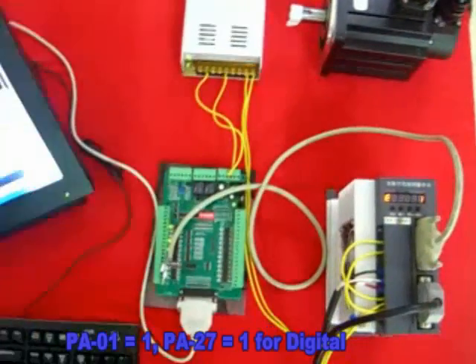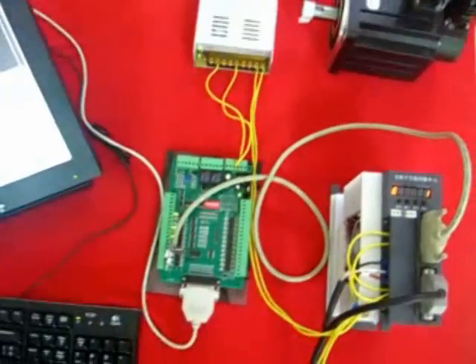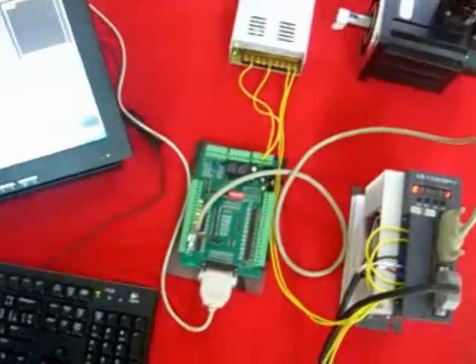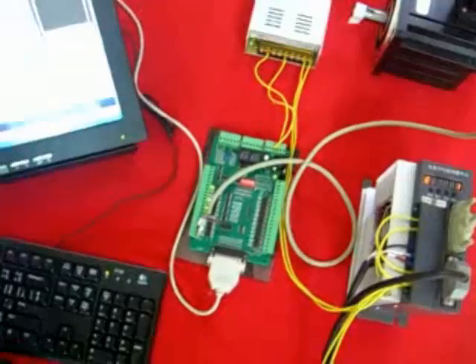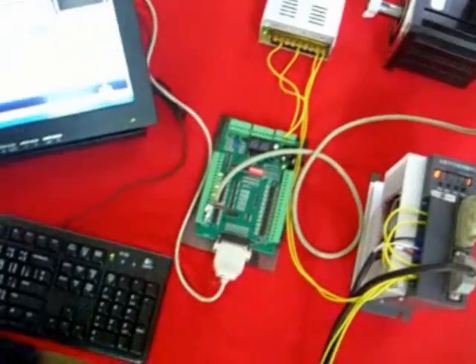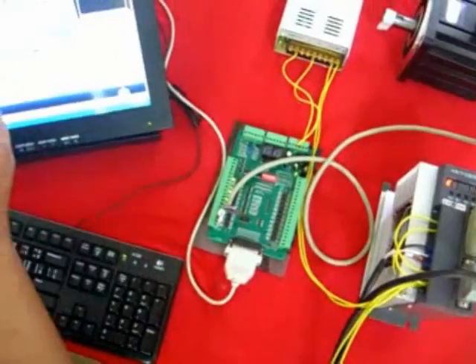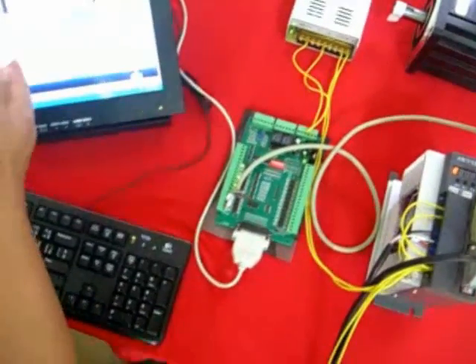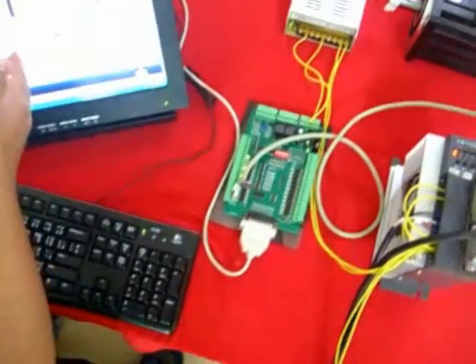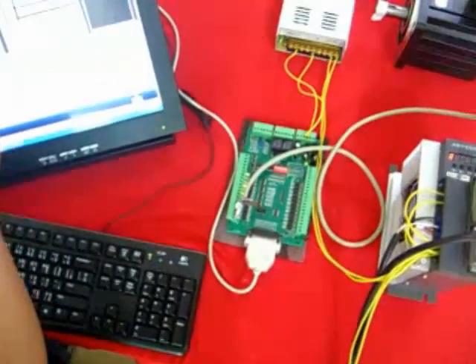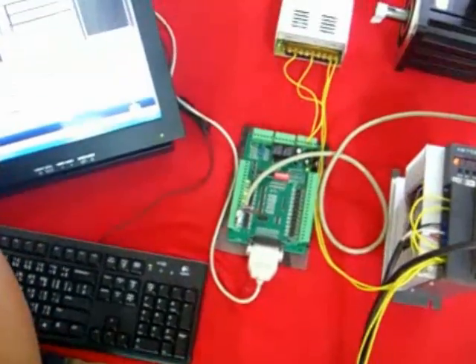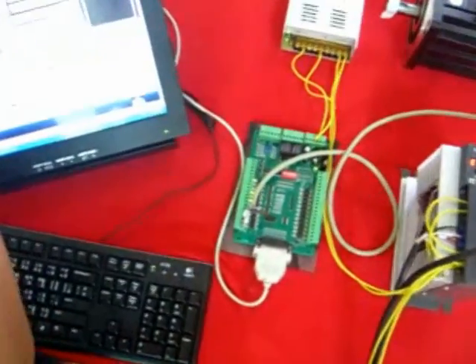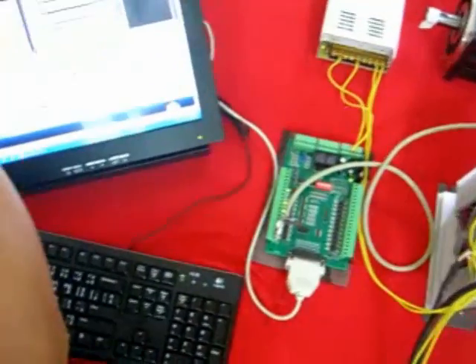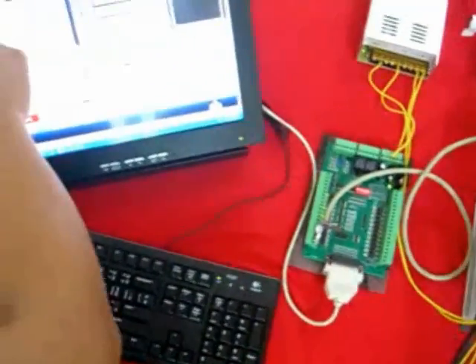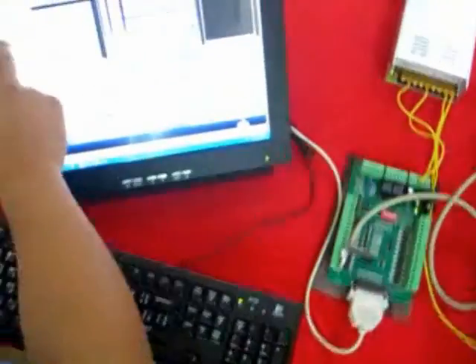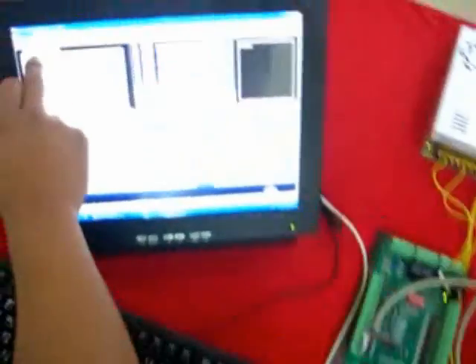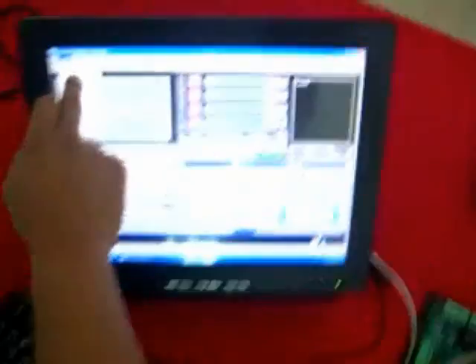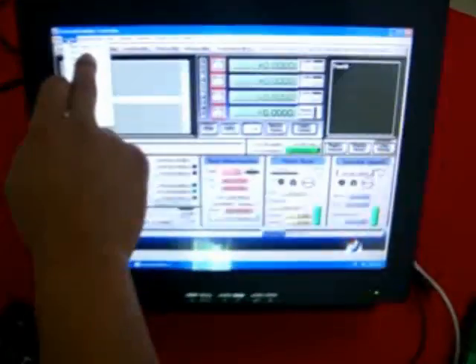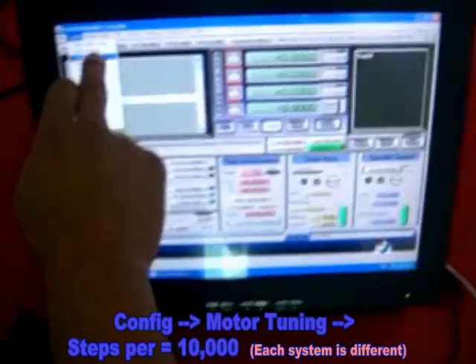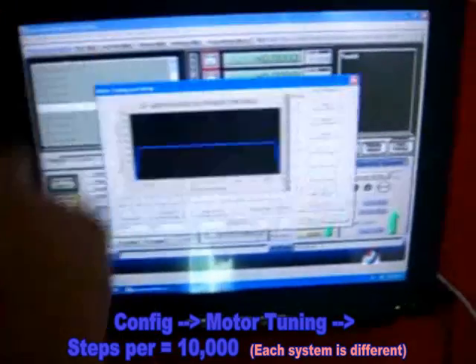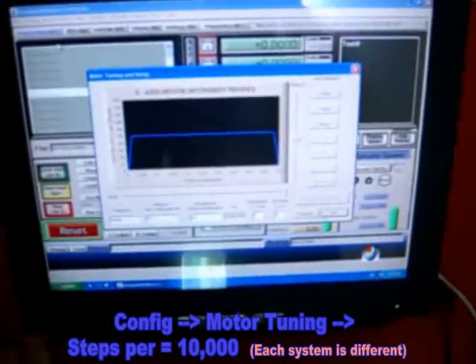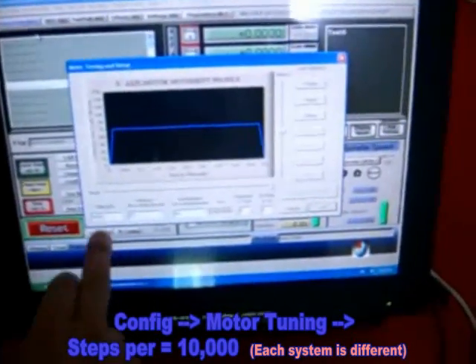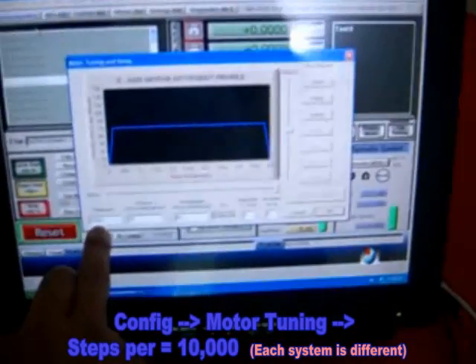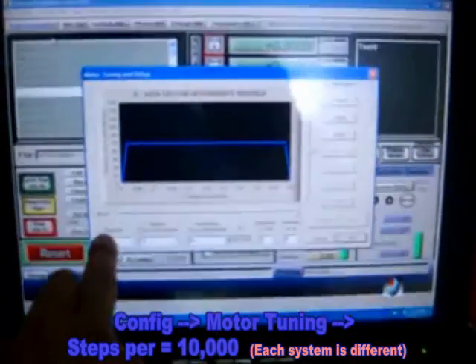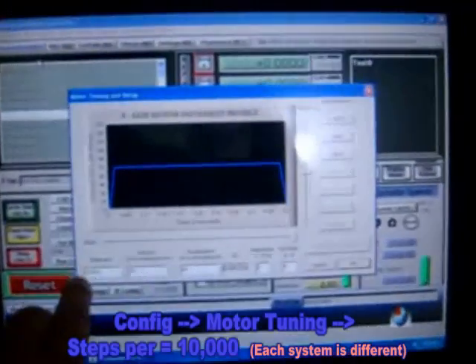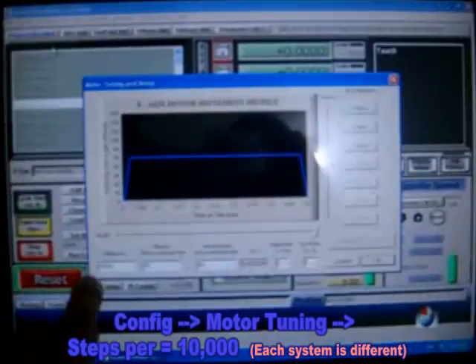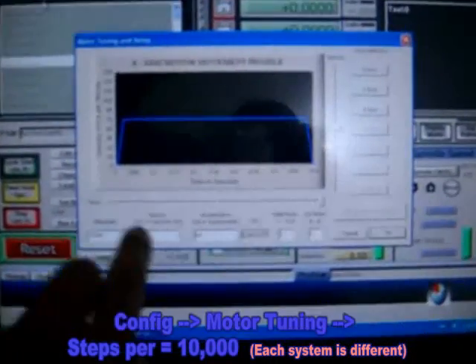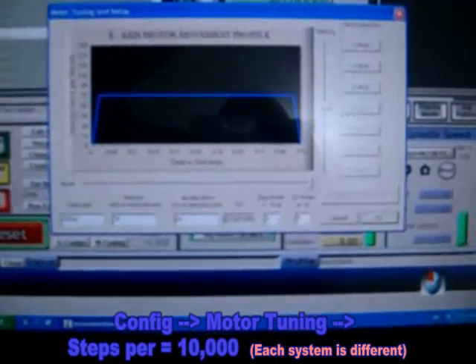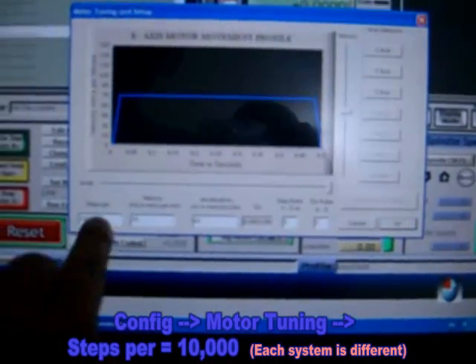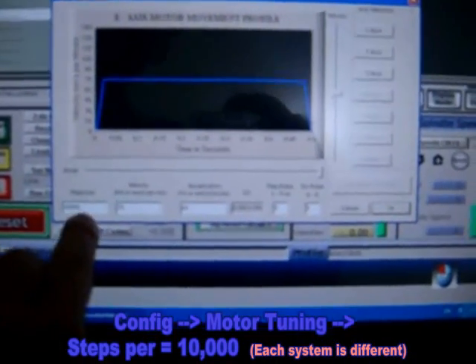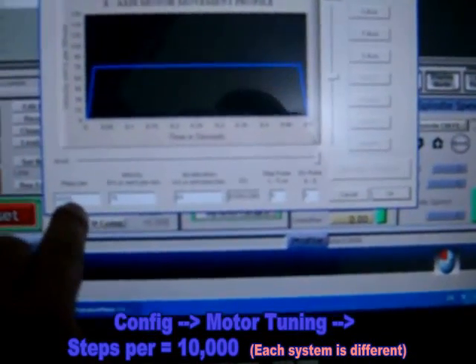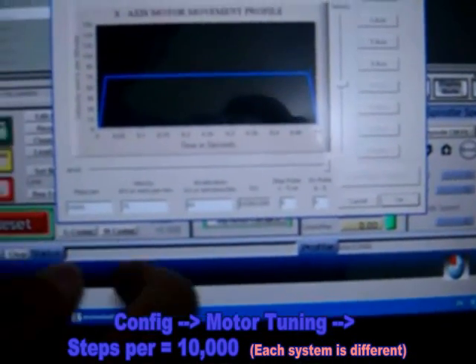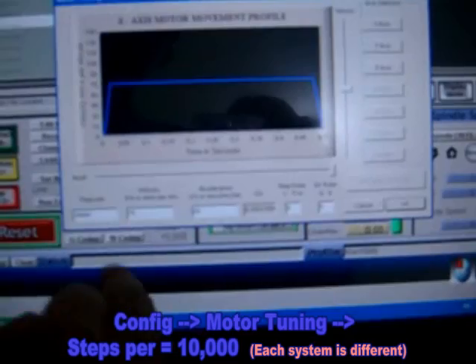And here is how to set up the Mk3. Go to Configuration, then Motor Tuning. The step value — just set it to about 10,000, that should be good enough. Velocity depends on you.